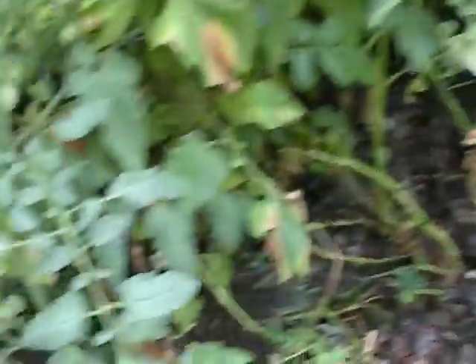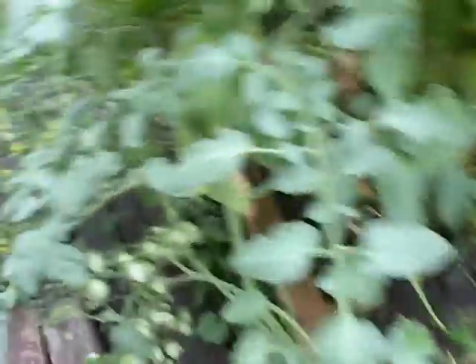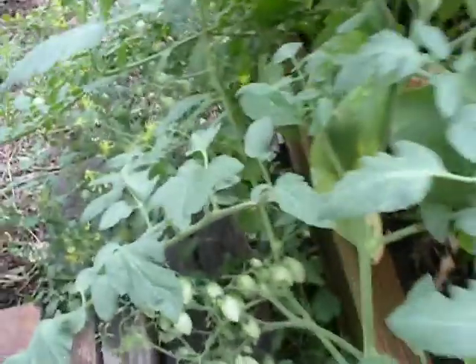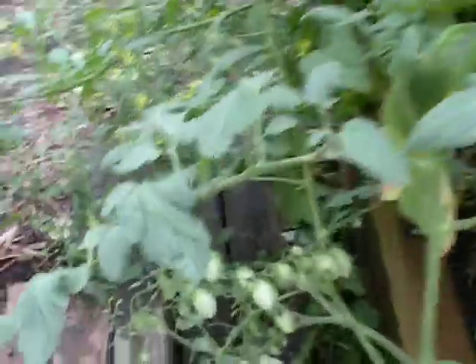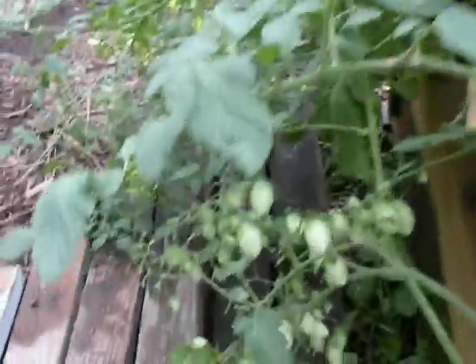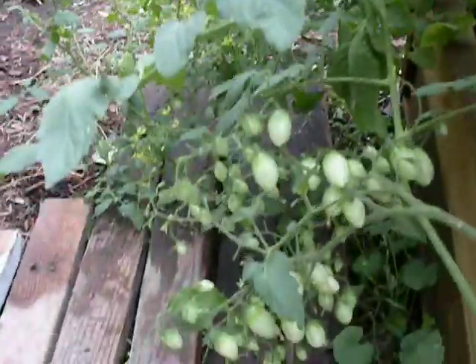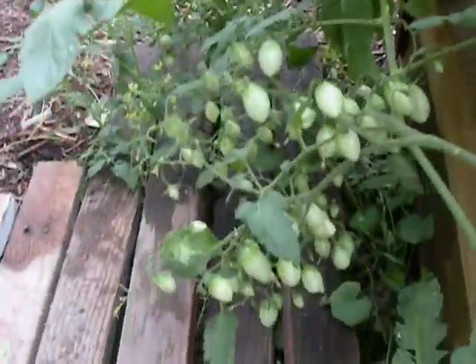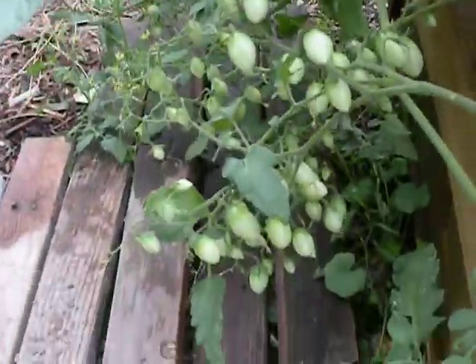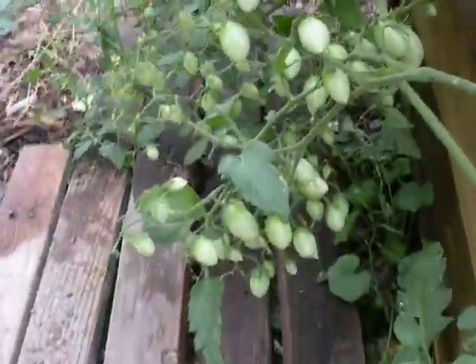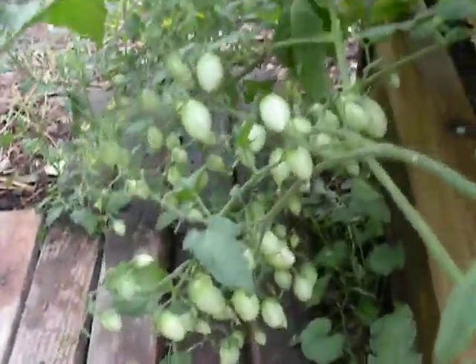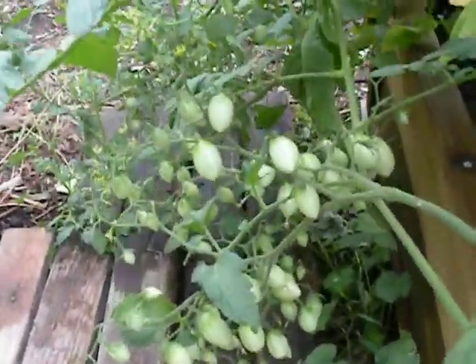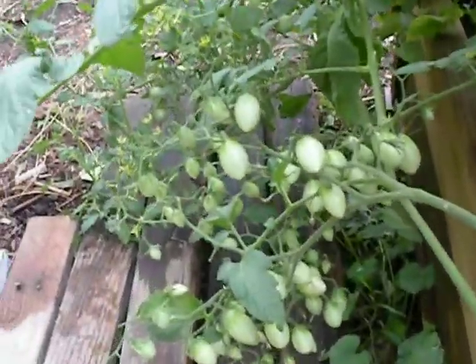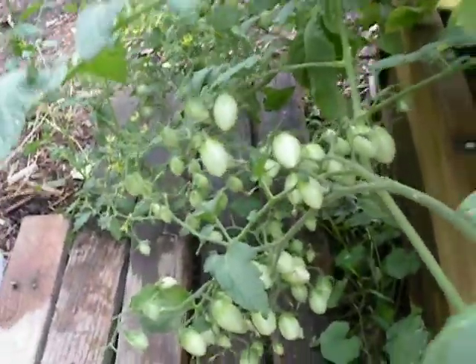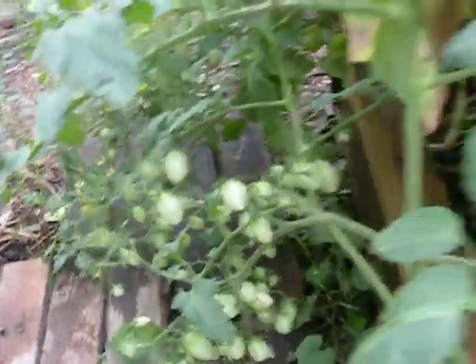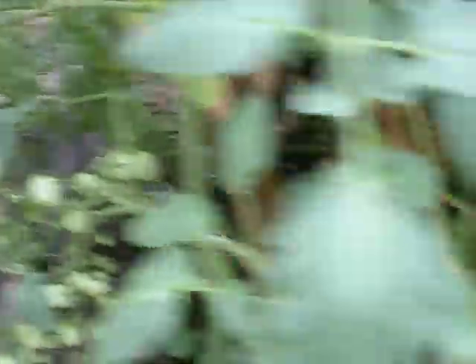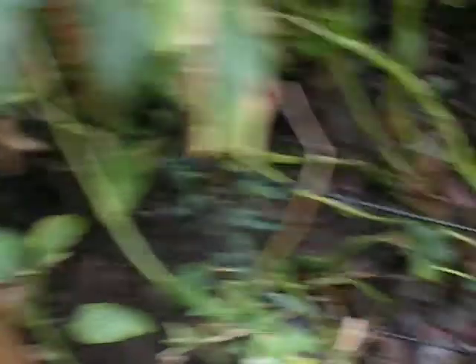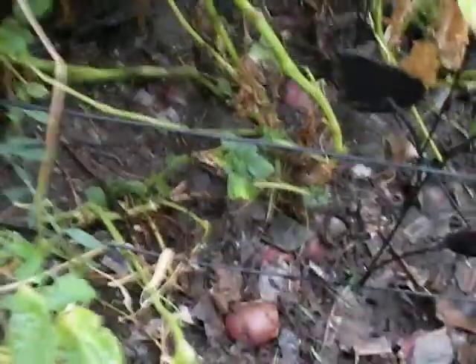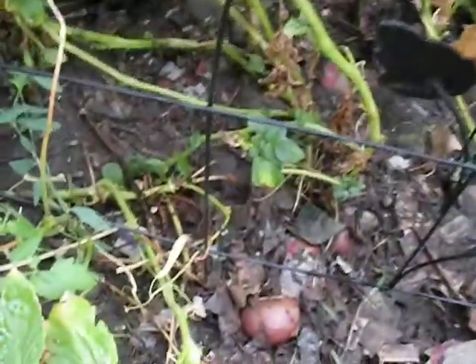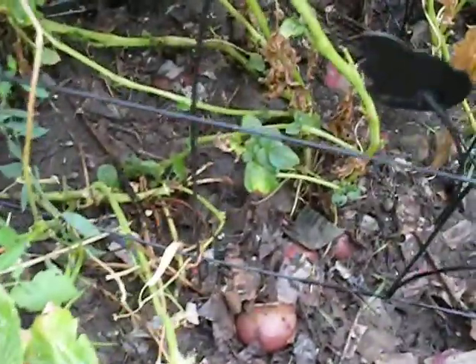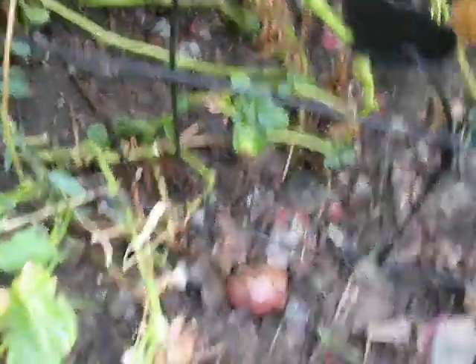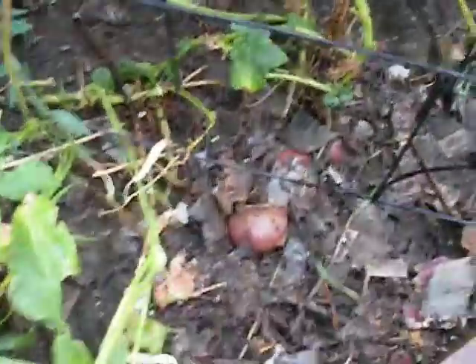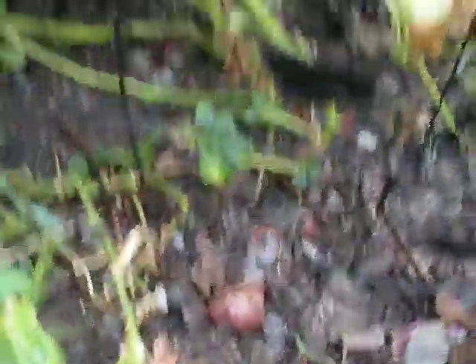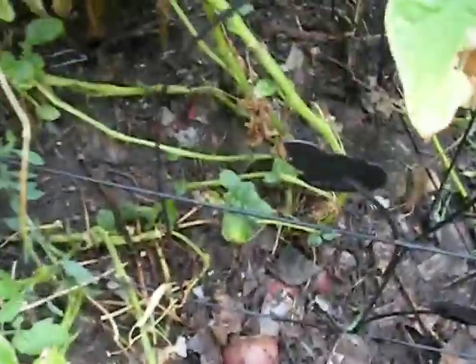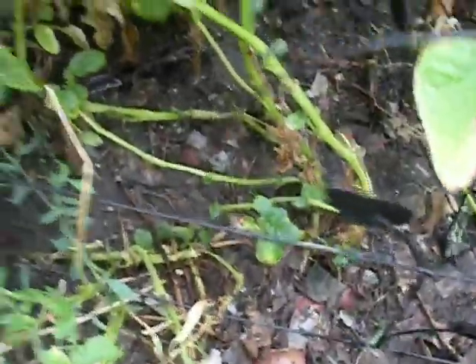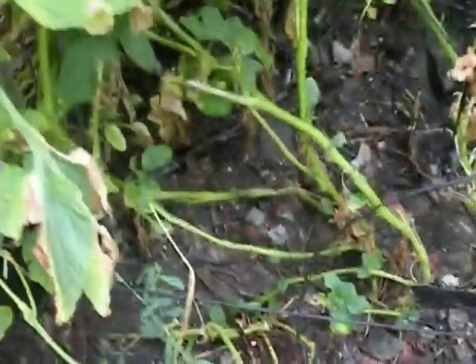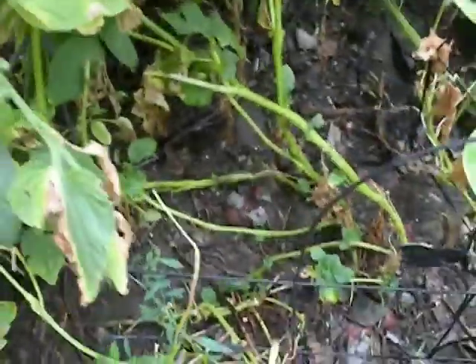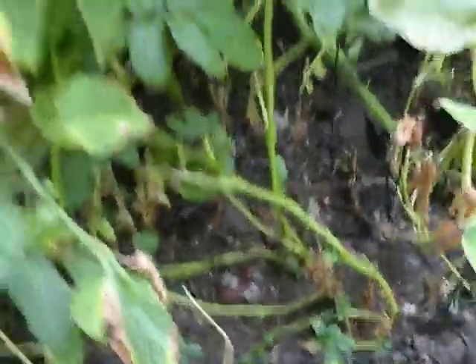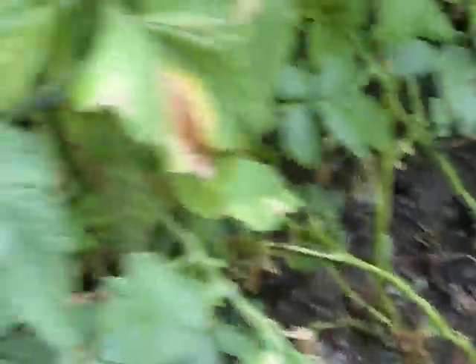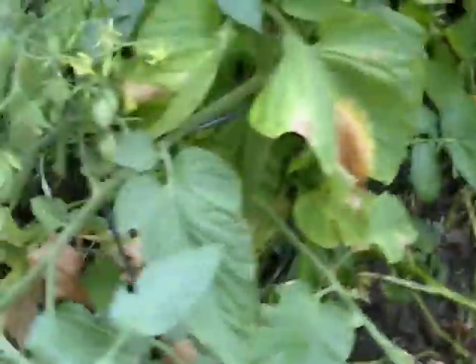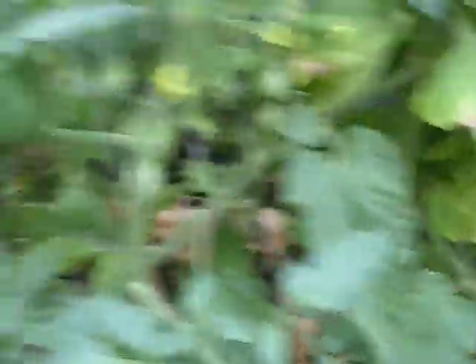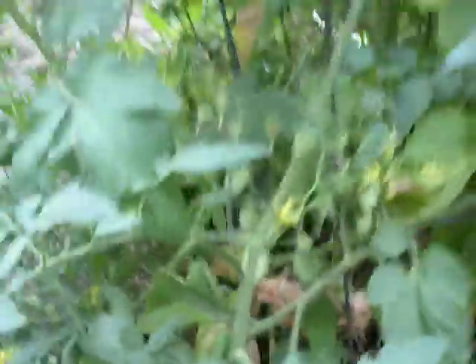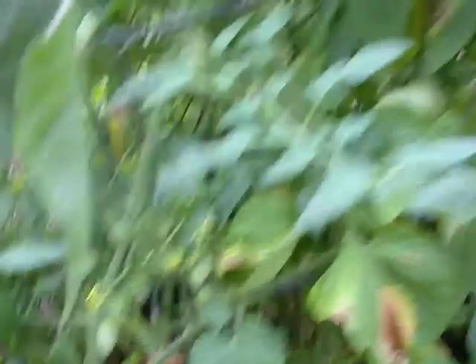And then there's some more tomatoes. And there's a few potatoes in there, which I didn't plant either.